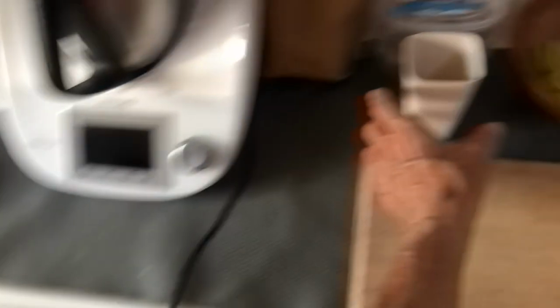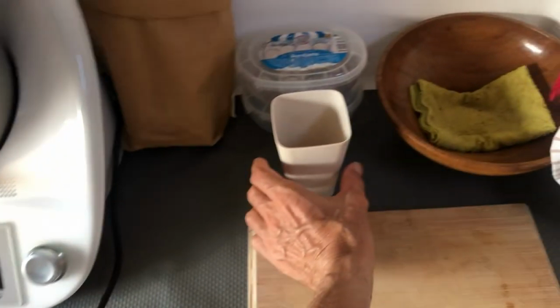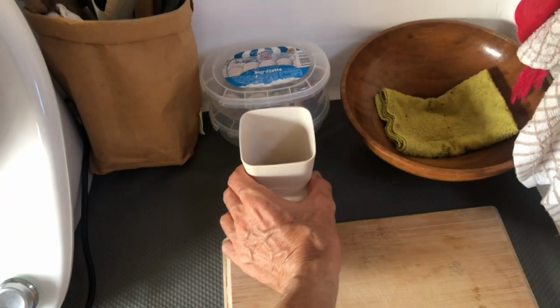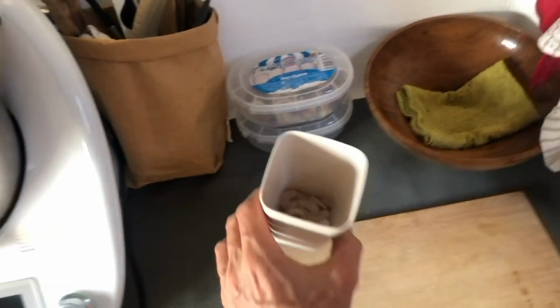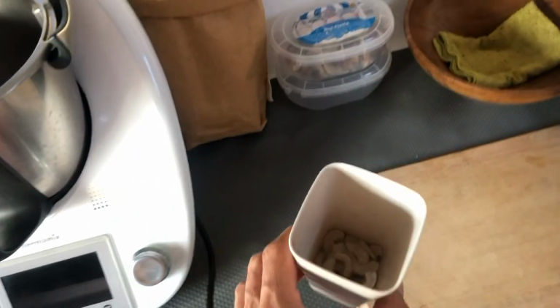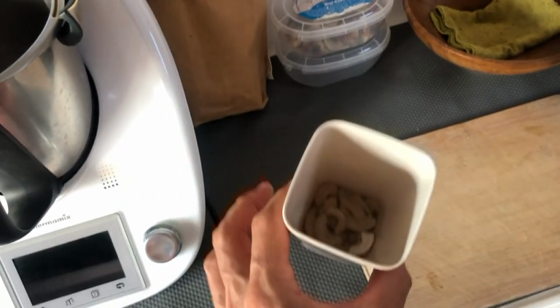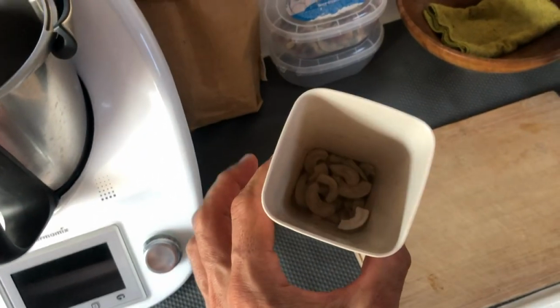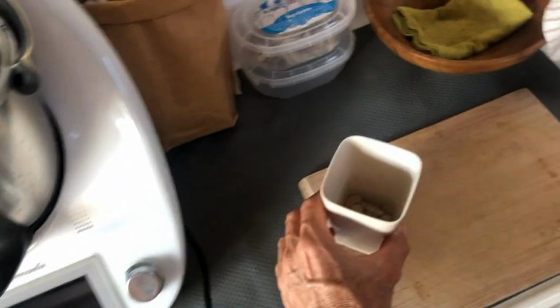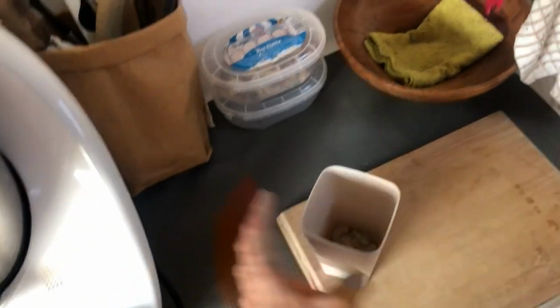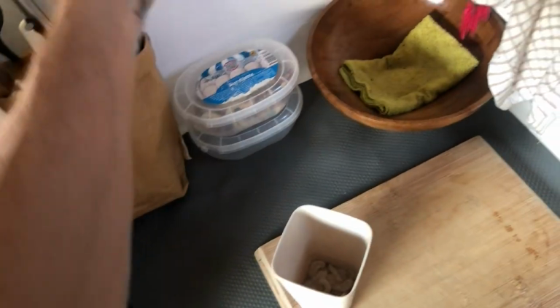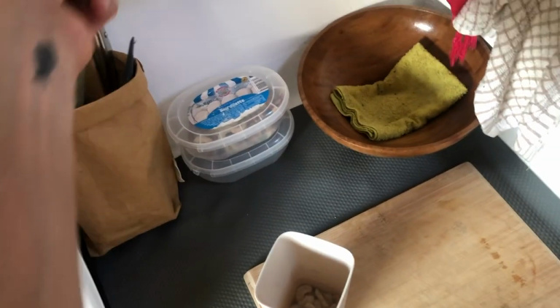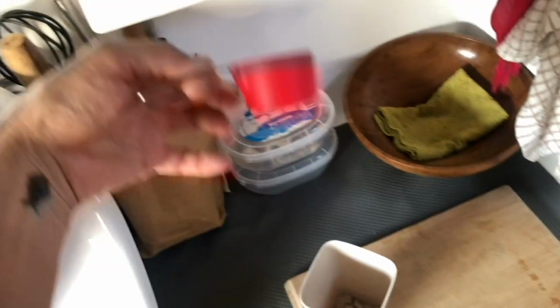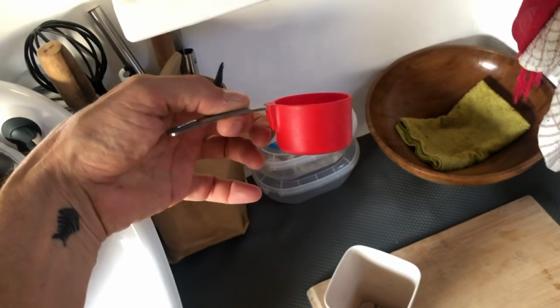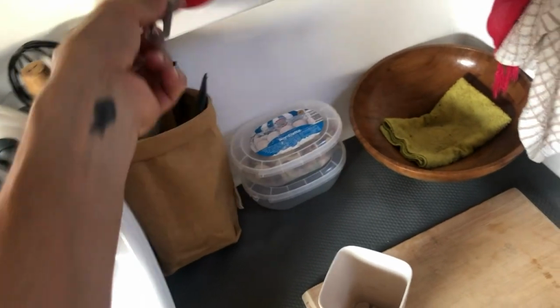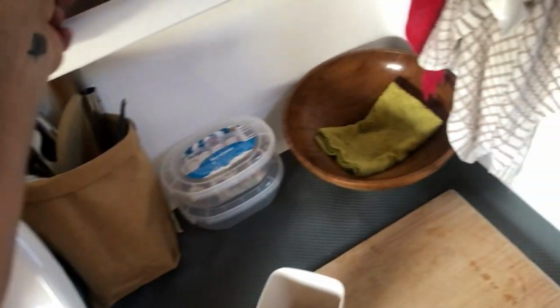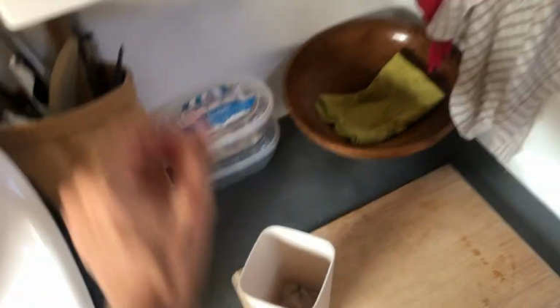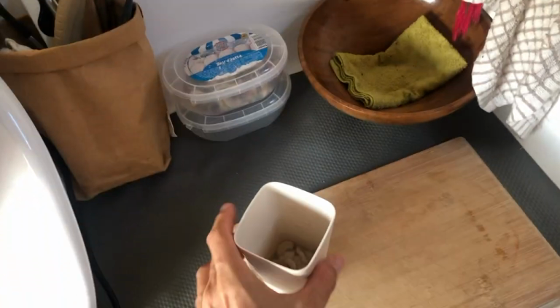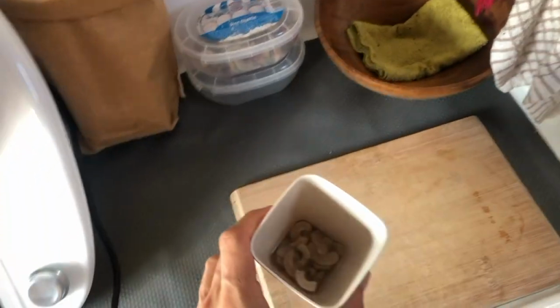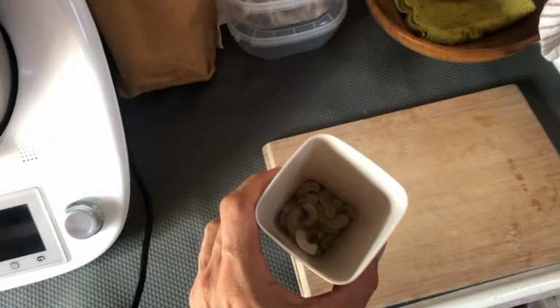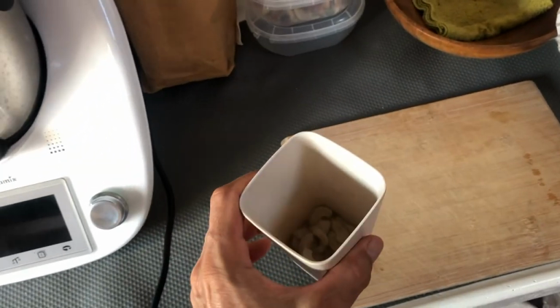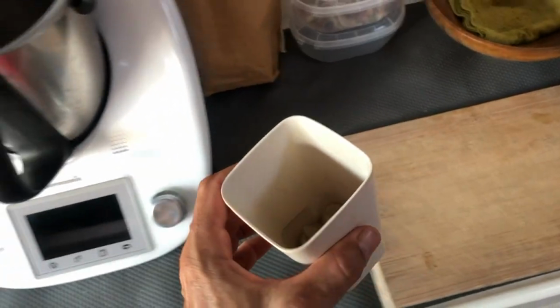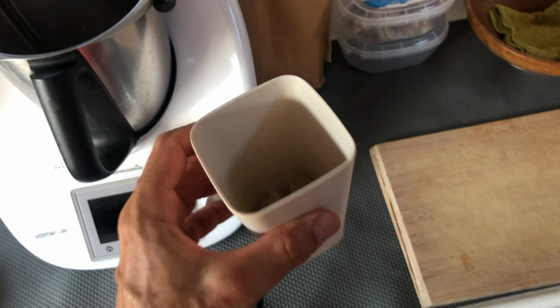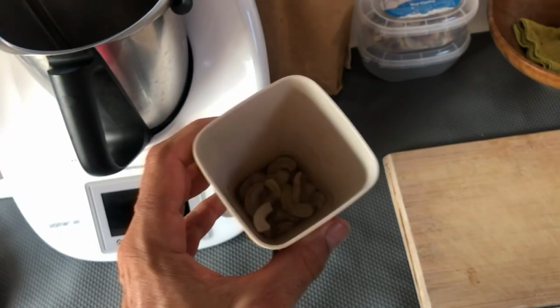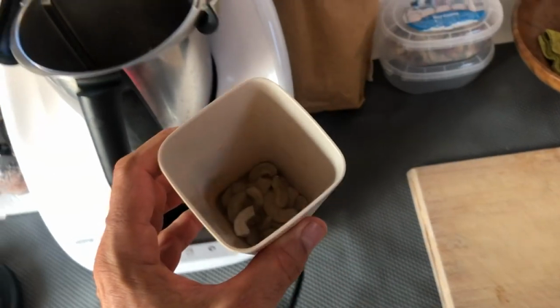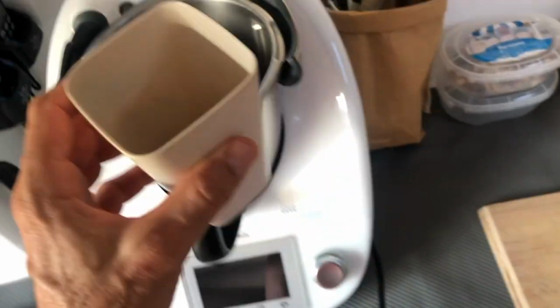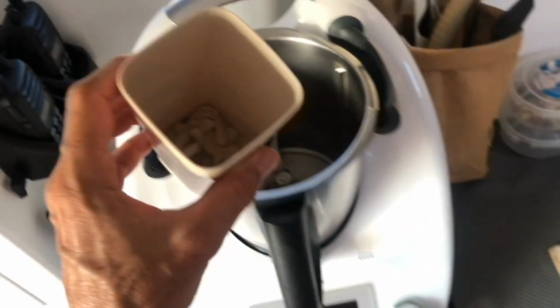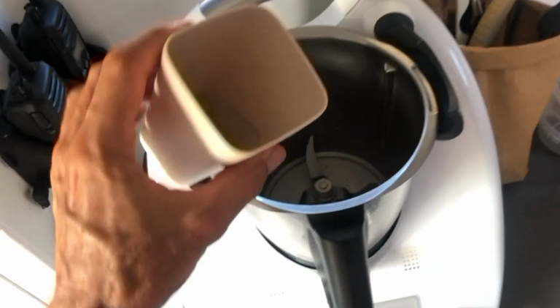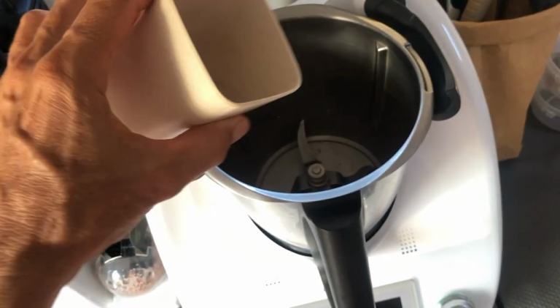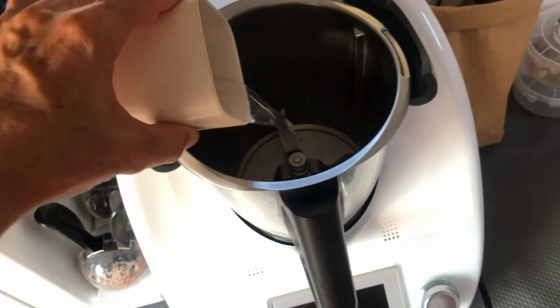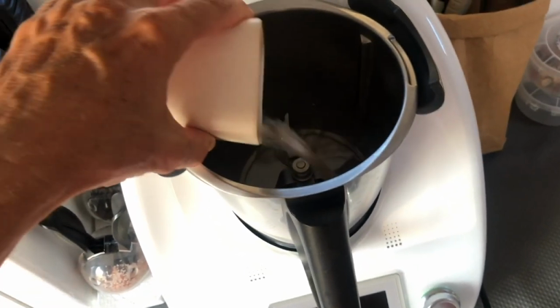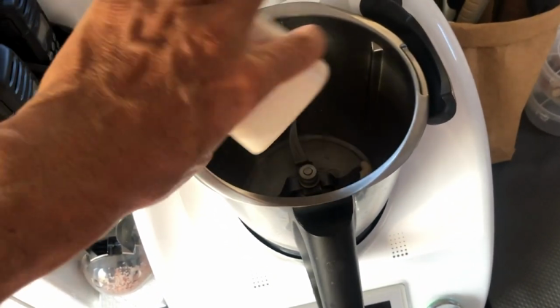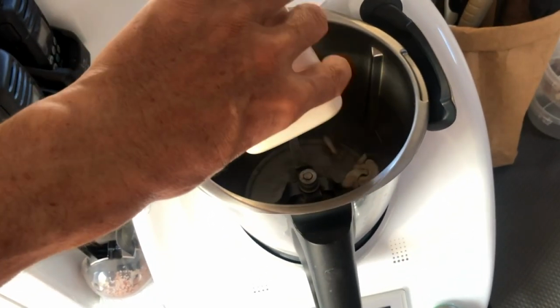The night before, I get the cashew nuts — about a quarter cup like this — and put the cashew nuts in a cup, fill it with just a little bit of water to cover the nuts, and pour it into the Thermomix.